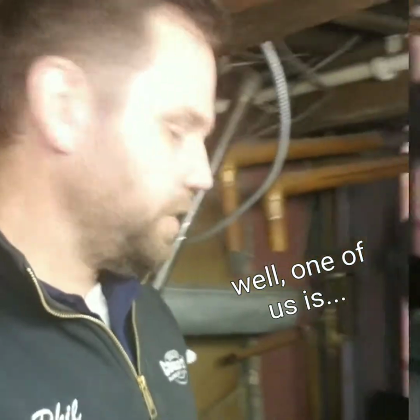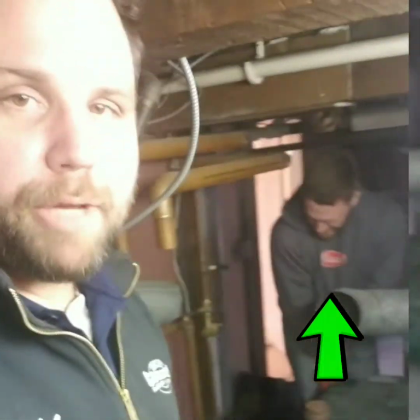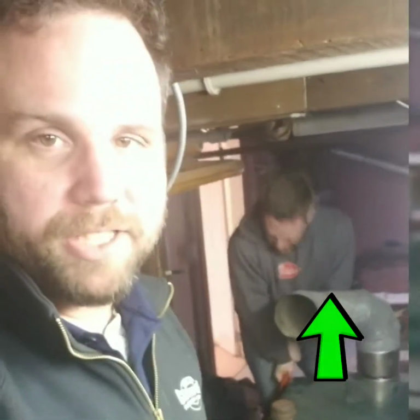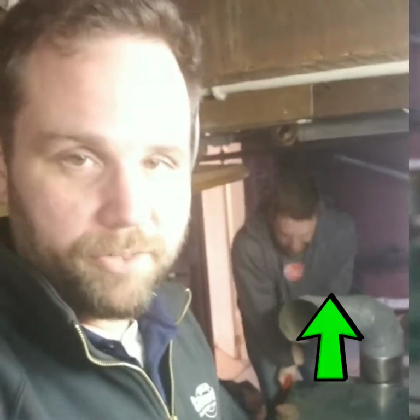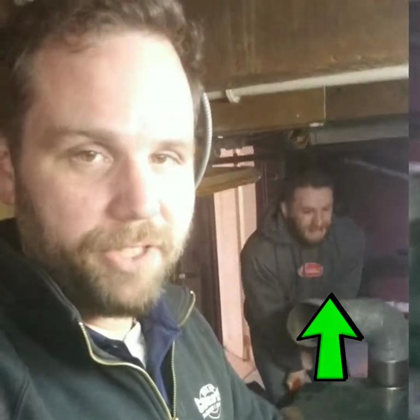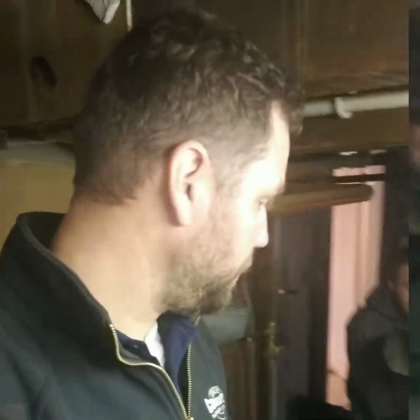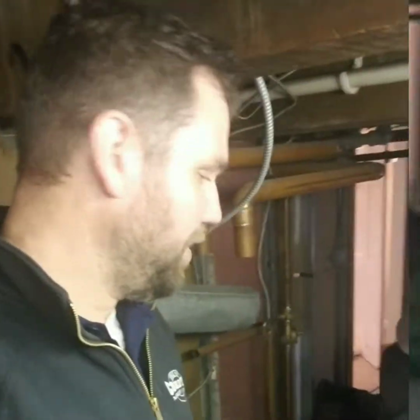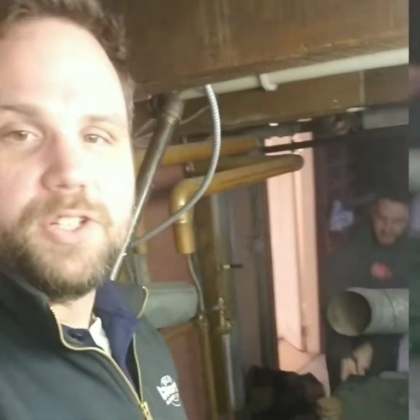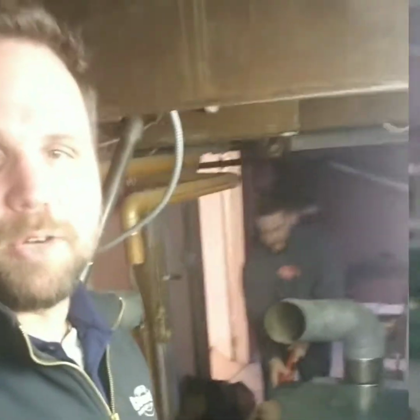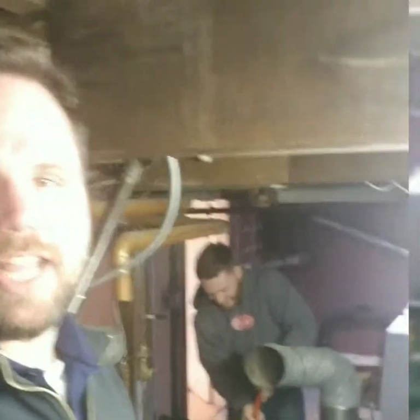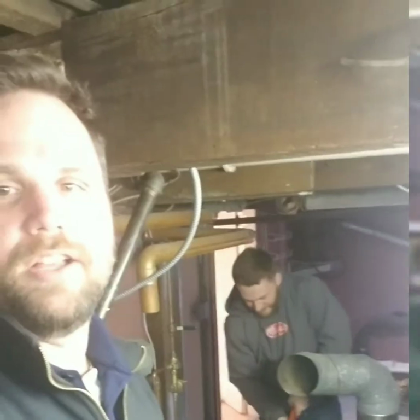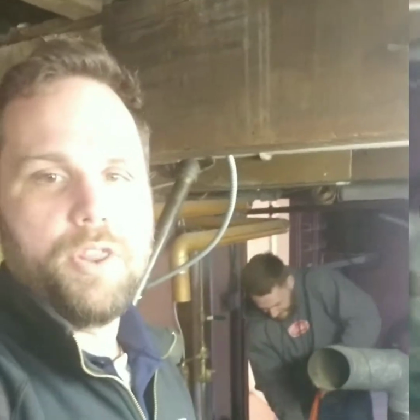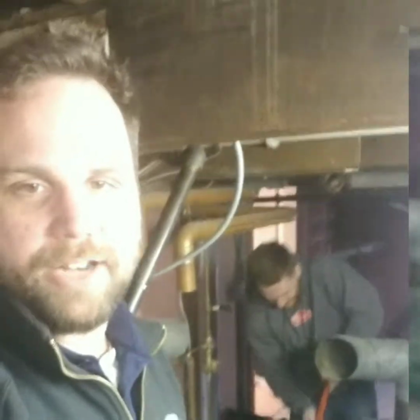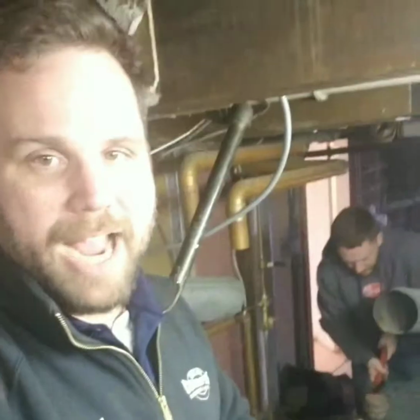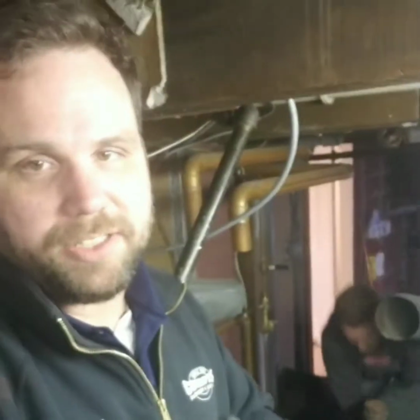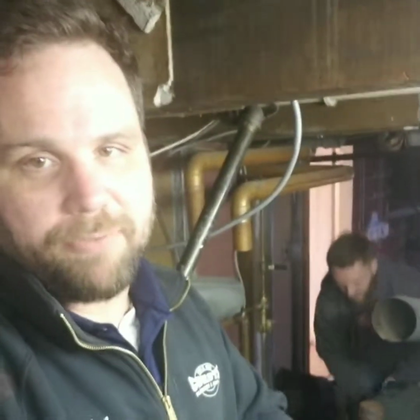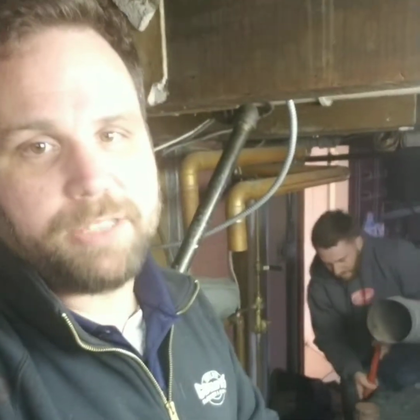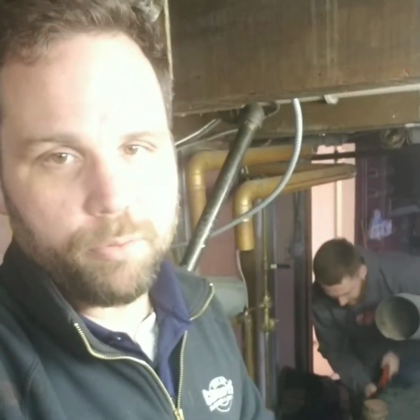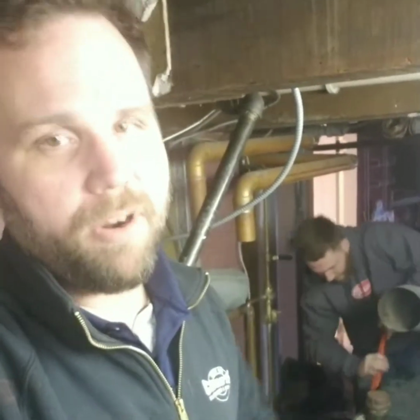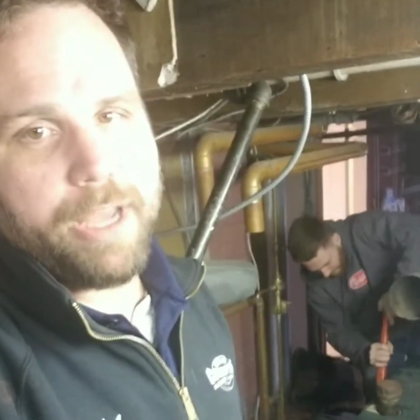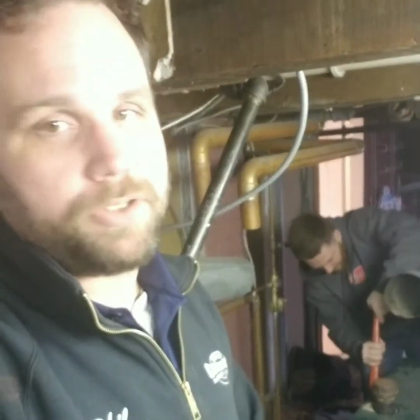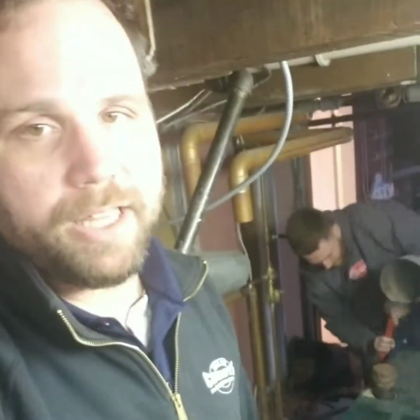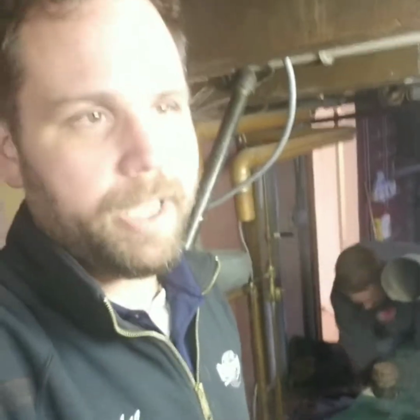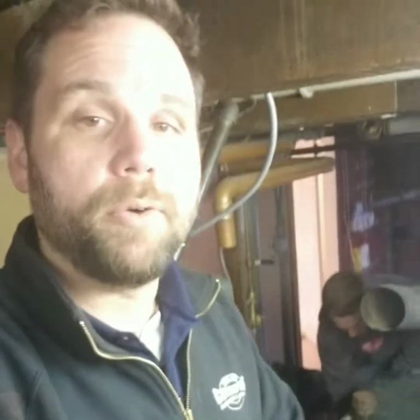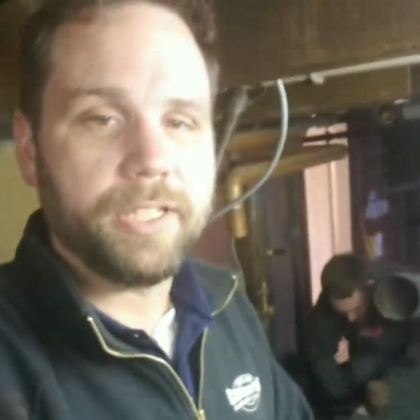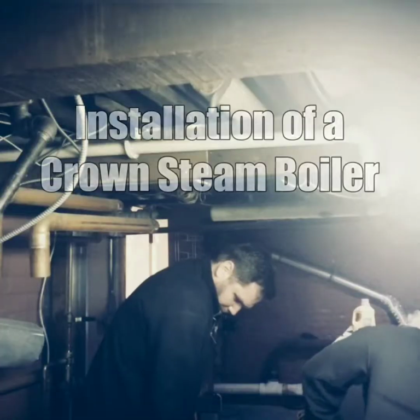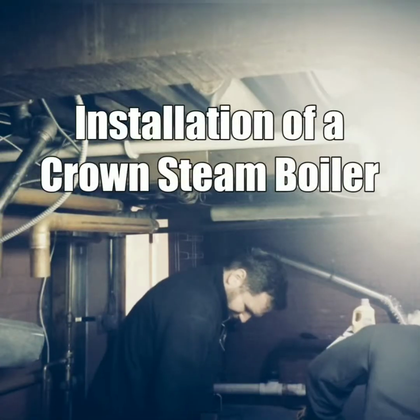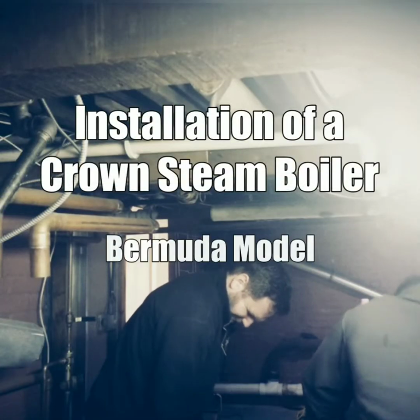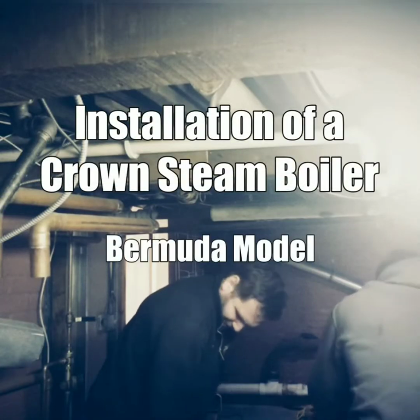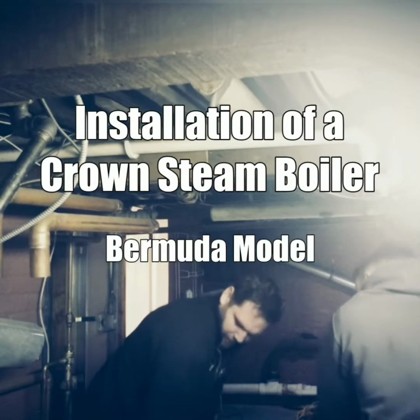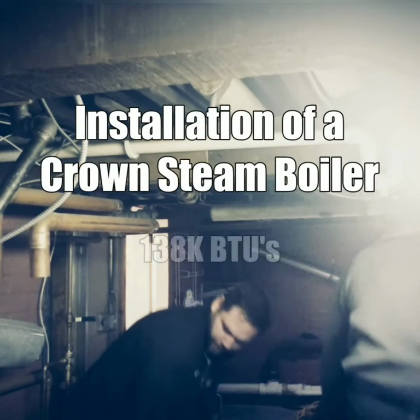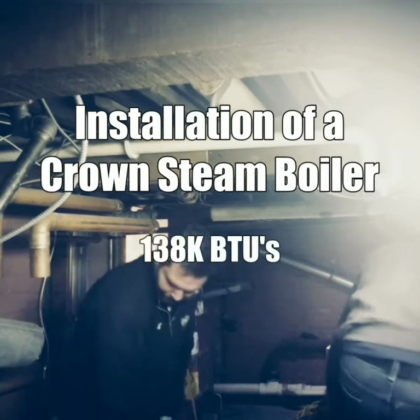We're taking out a big Peerless — it's oversized for this house. So we're going to put in a Crown 138. We're actually going to stub out for a baseboard loop later on for the basement, because there's no heat in the basement and it's always freezing.